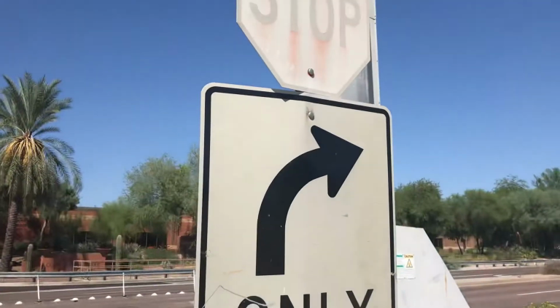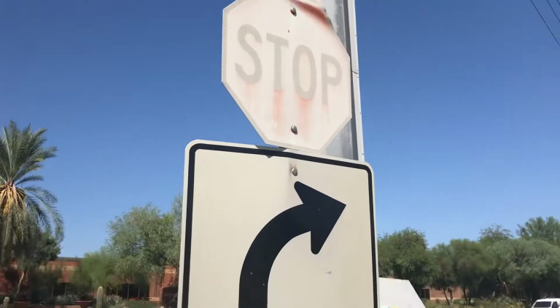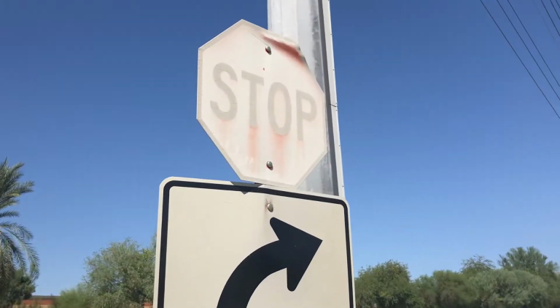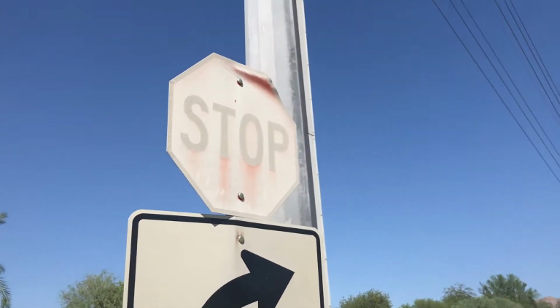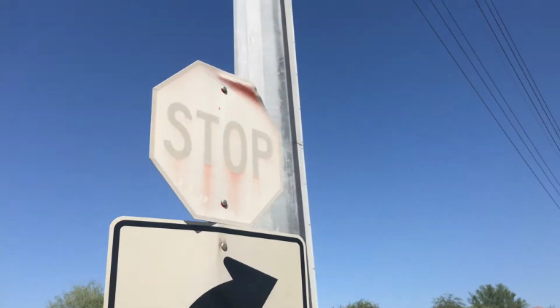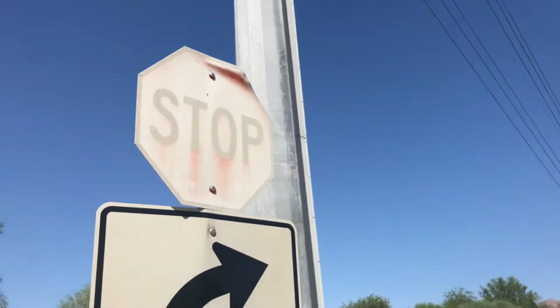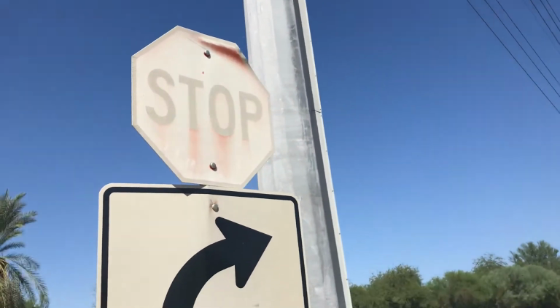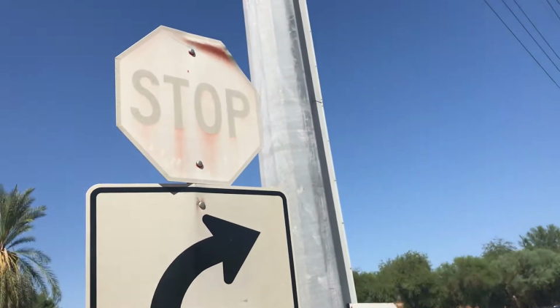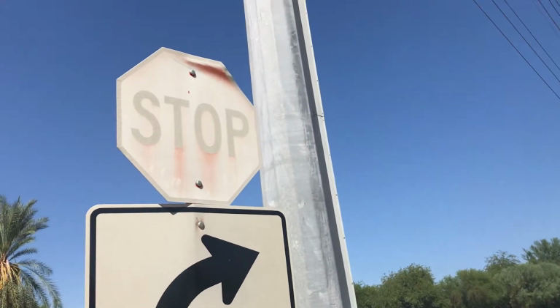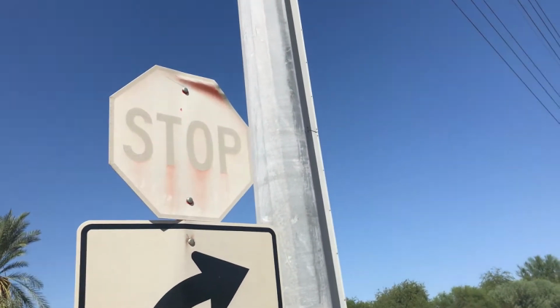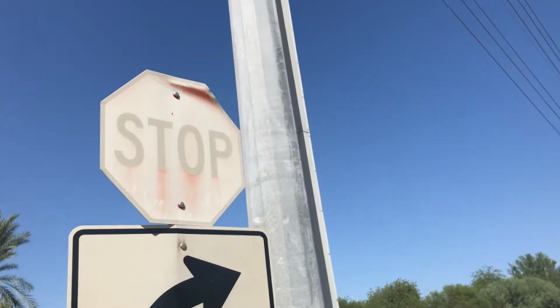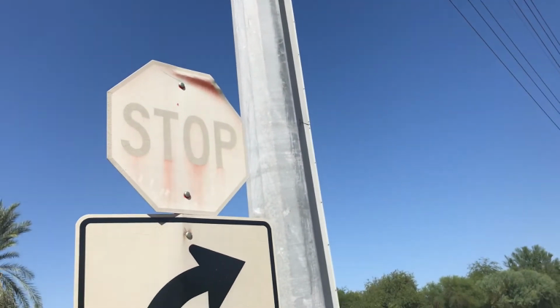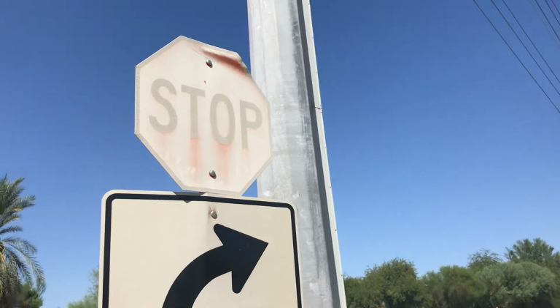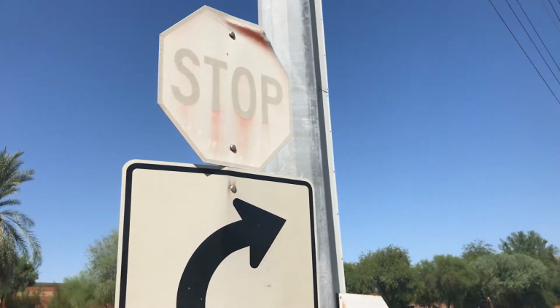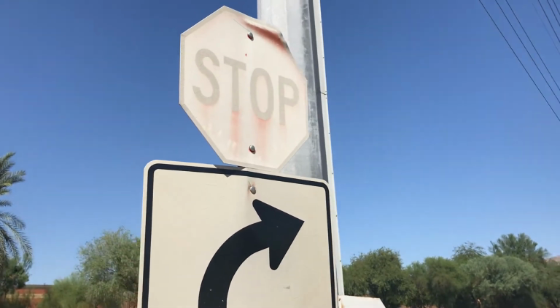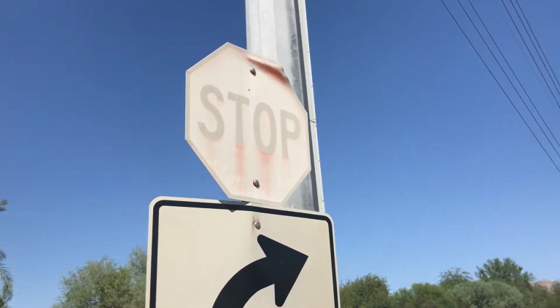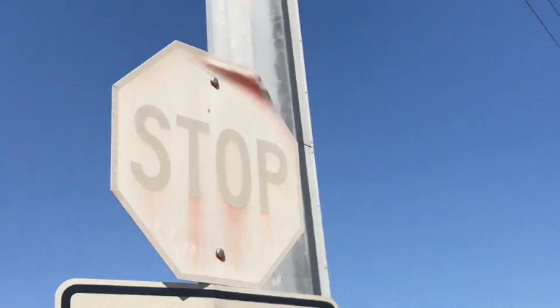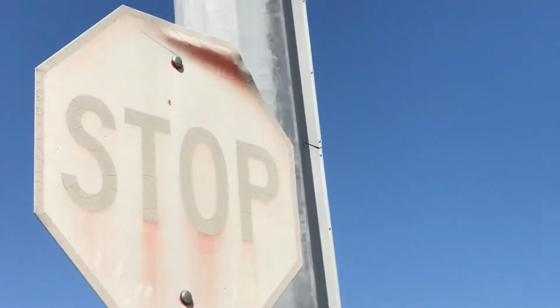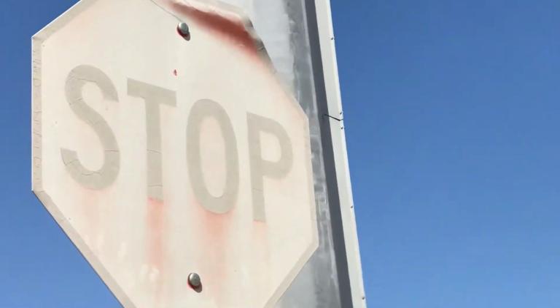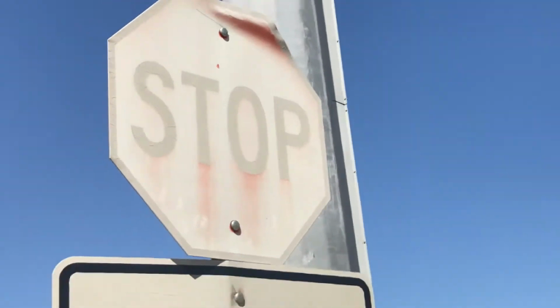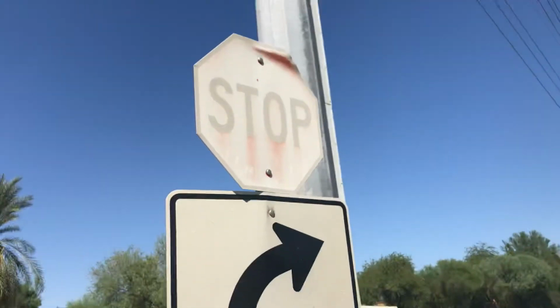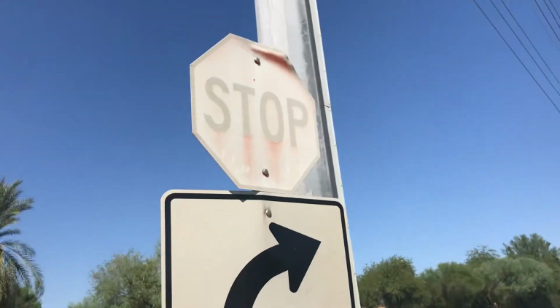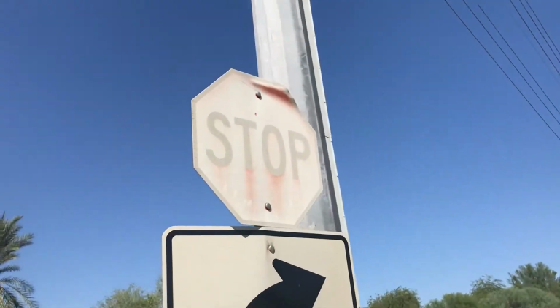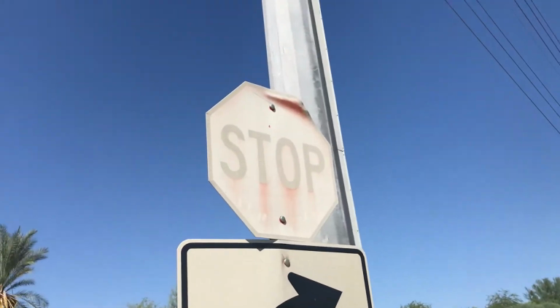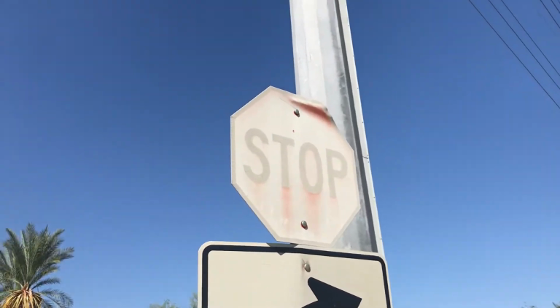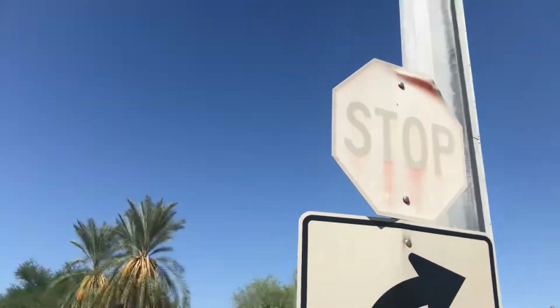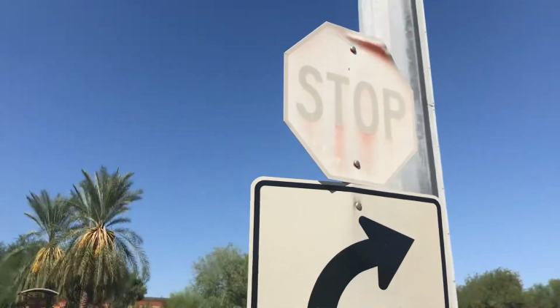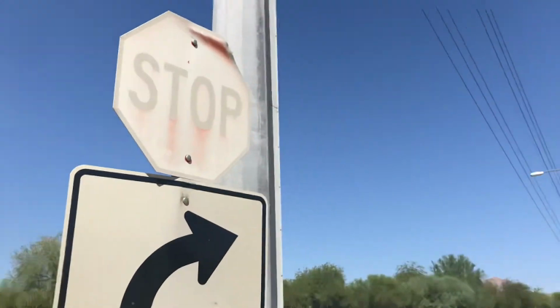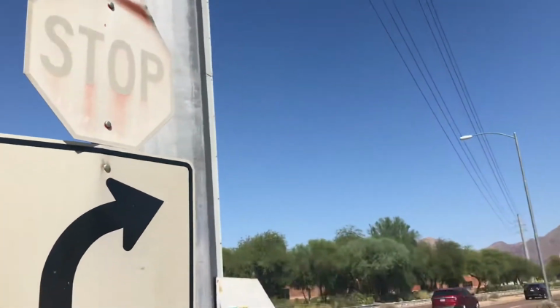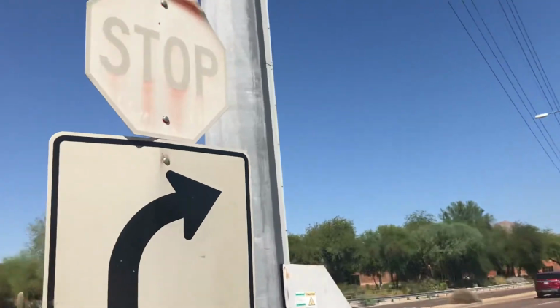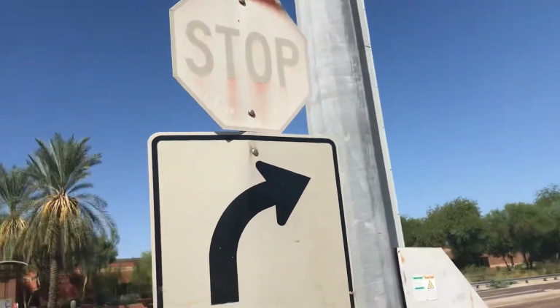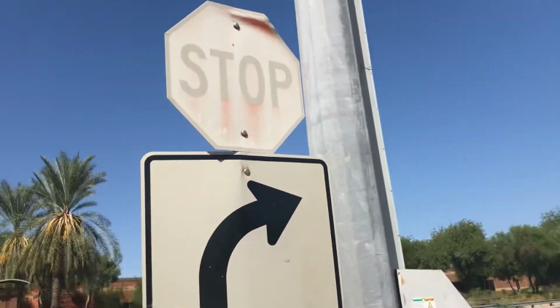This stop sign has seen better days. Look at this man, it's like worn out. It's ink printed, which they tend to fade over time.